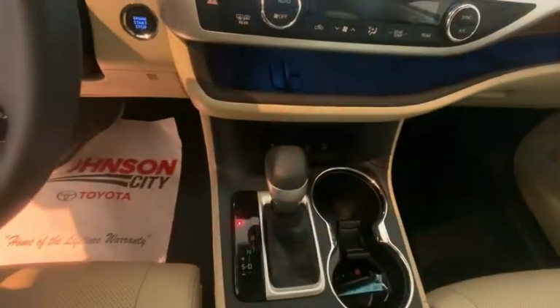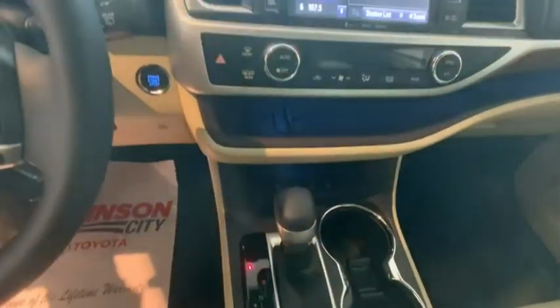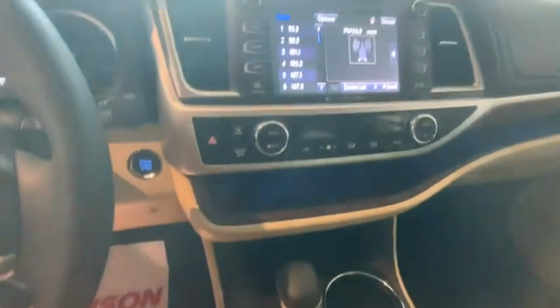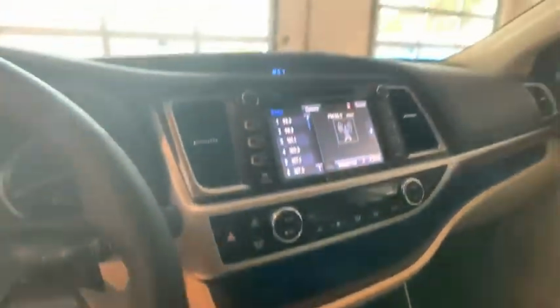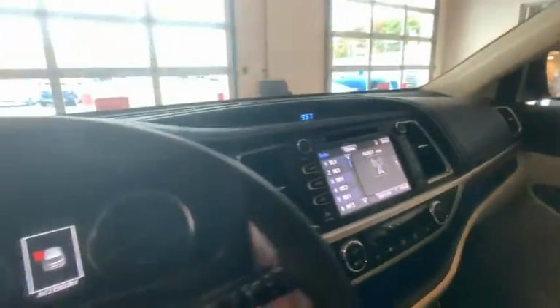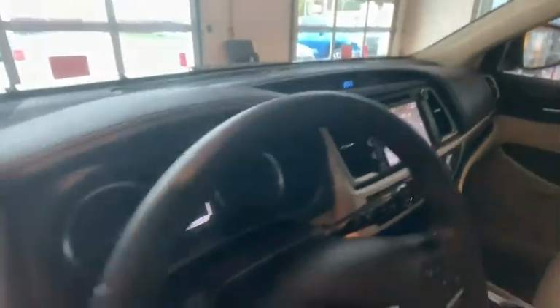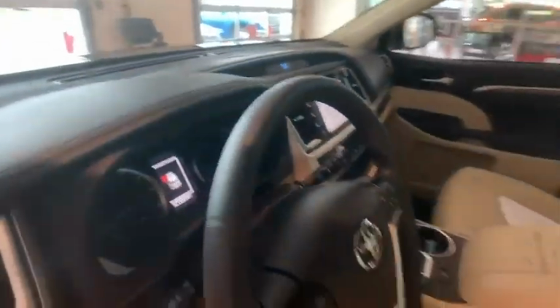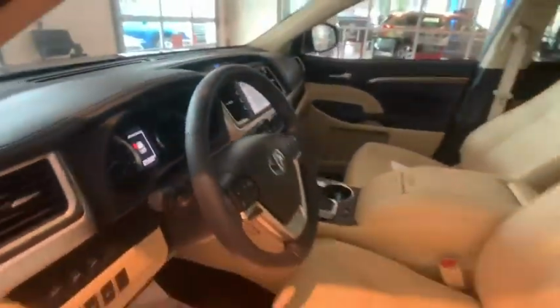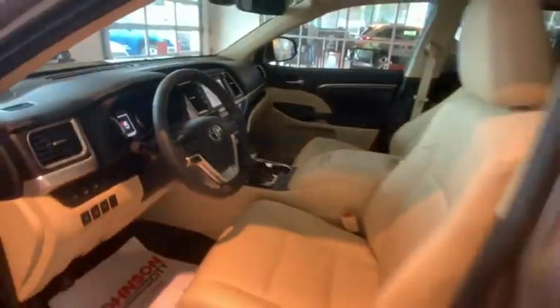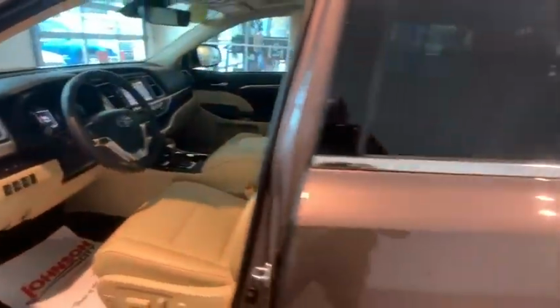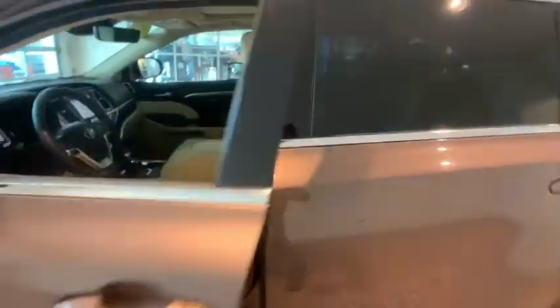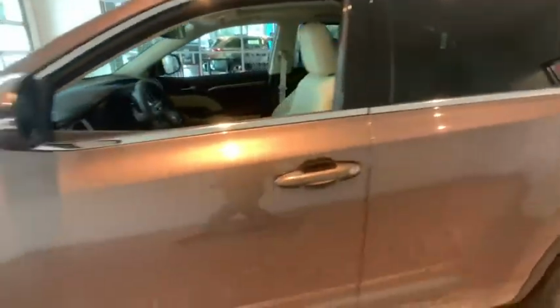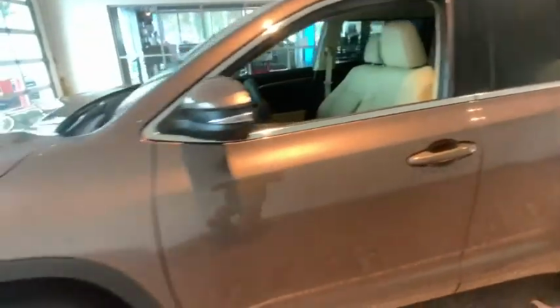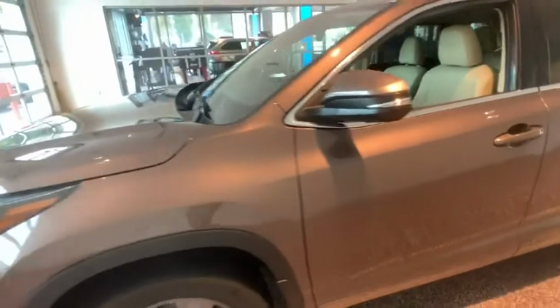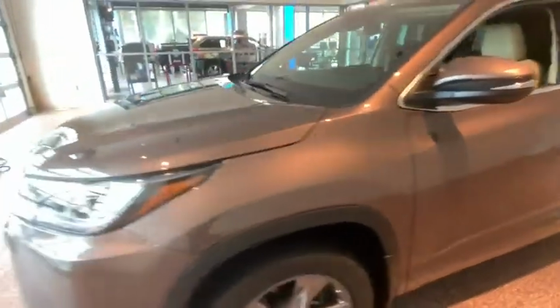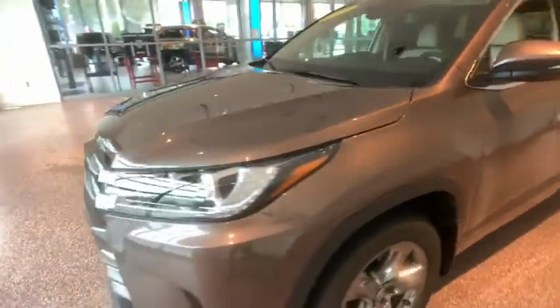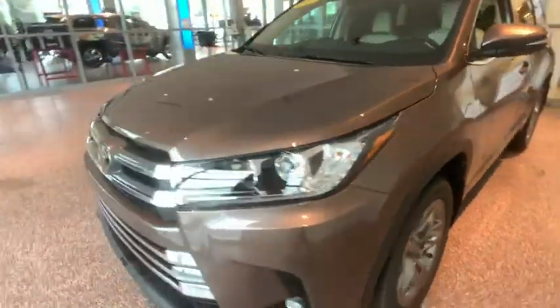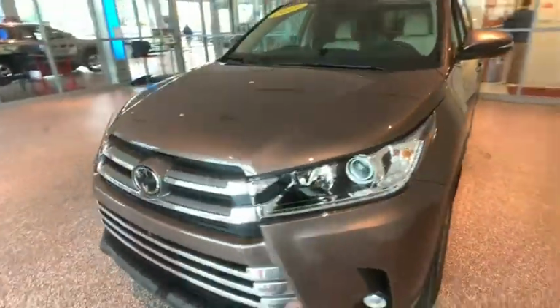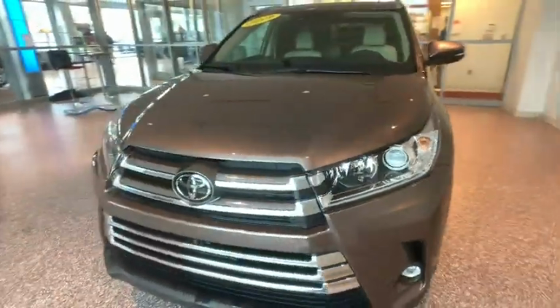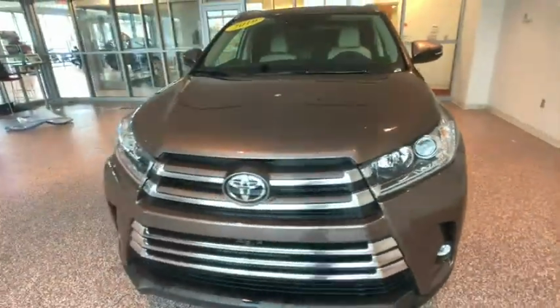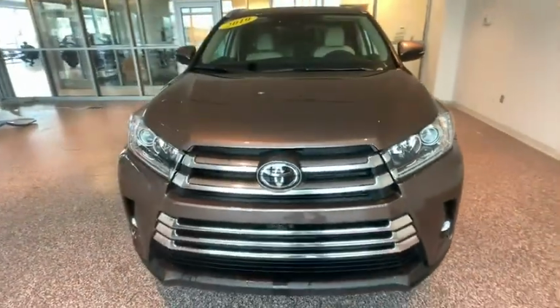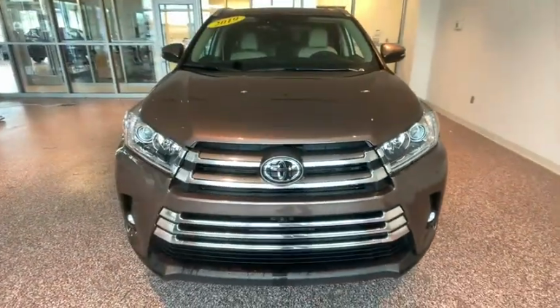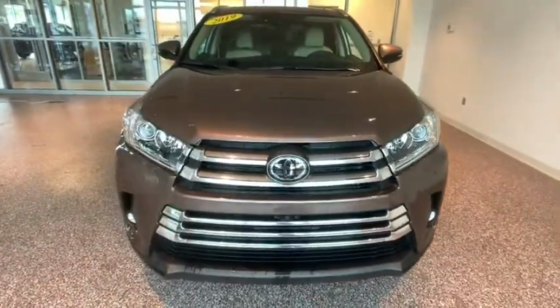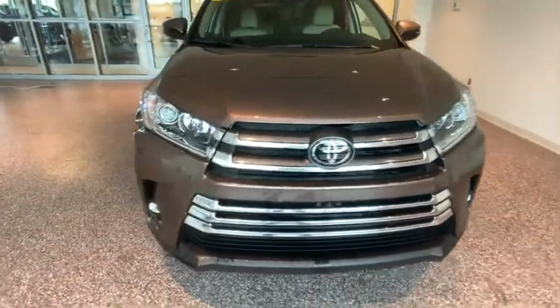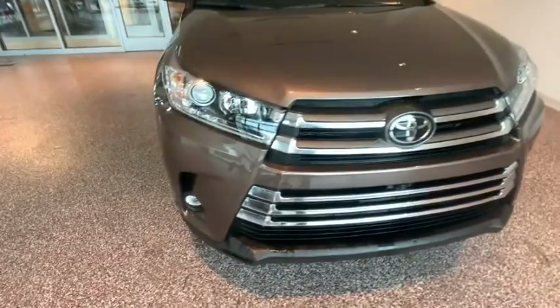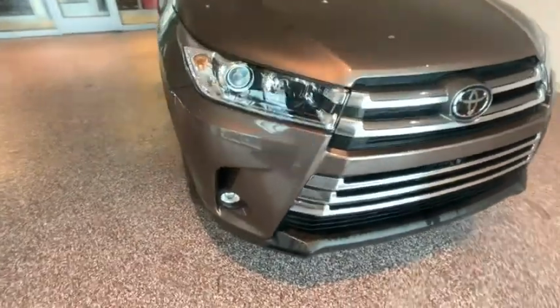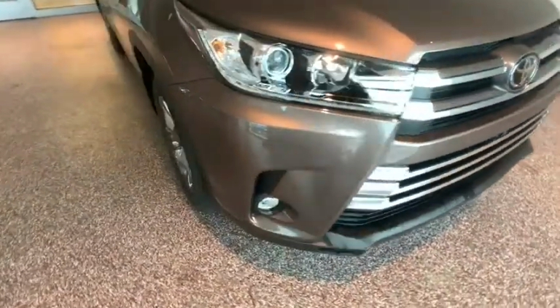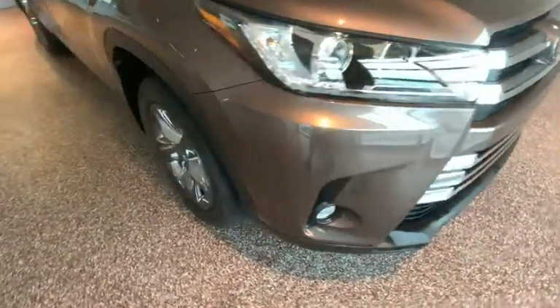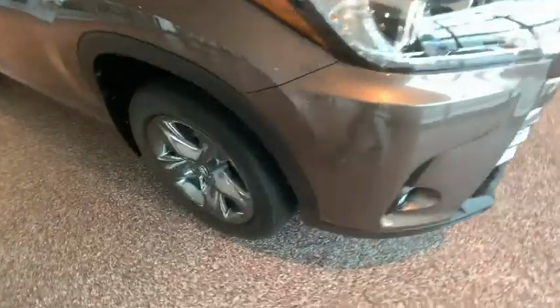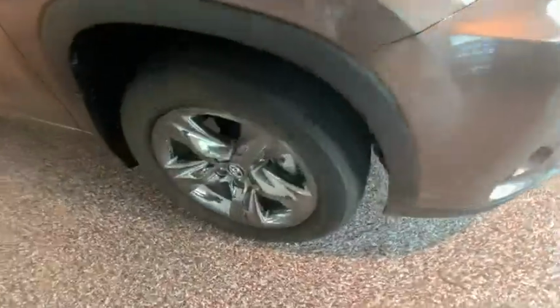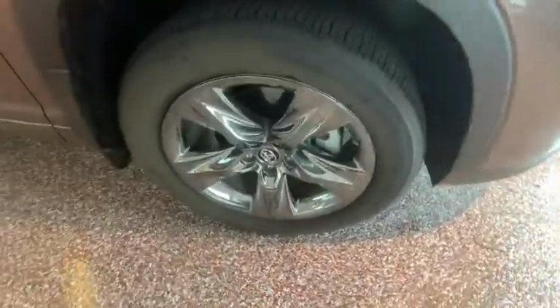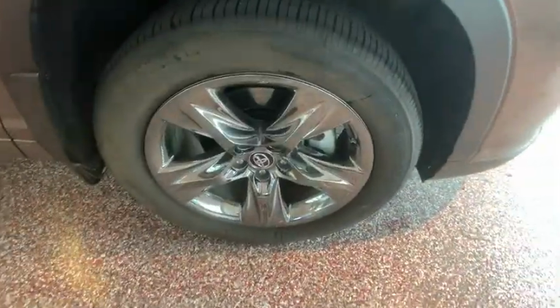Bluetooth, panoramic moonroof, power steering, cruise control, four-wheel disc brakes, hands-free communication, universal garage door opener, fog lights, security system, heated steering wheel, rear window defroster, electronic stability control.